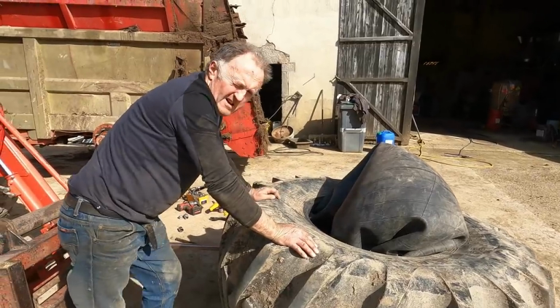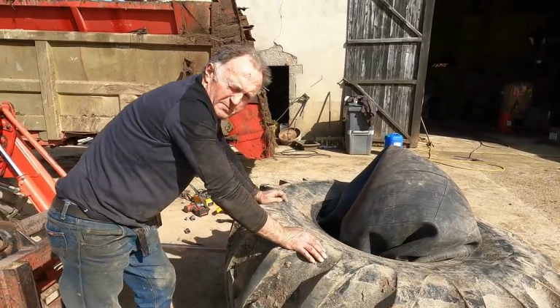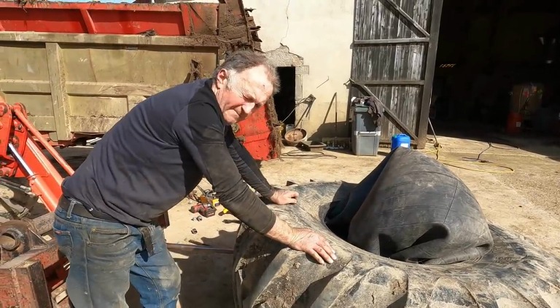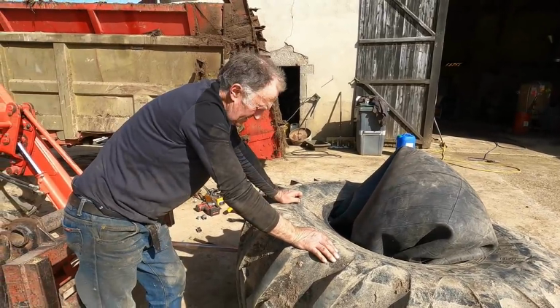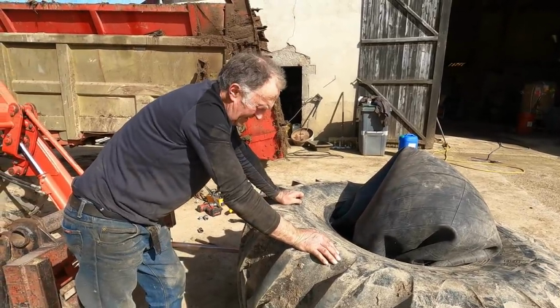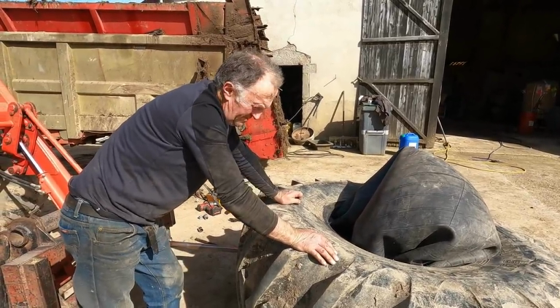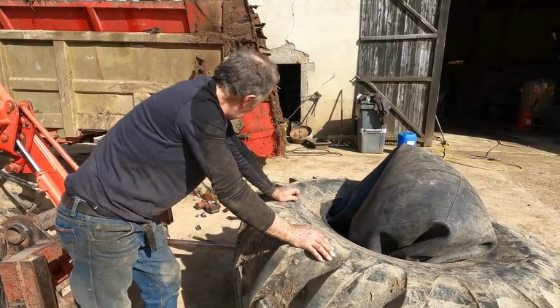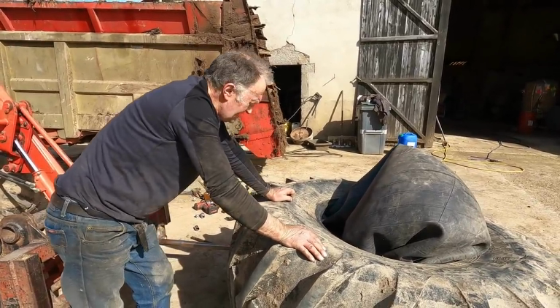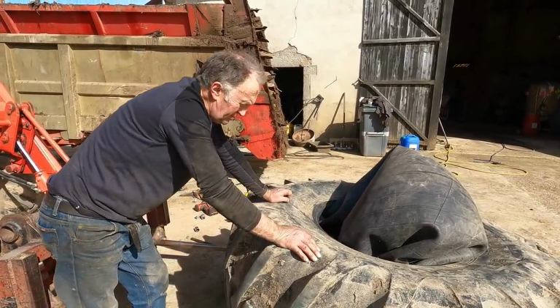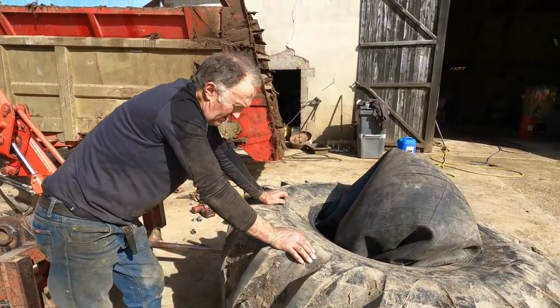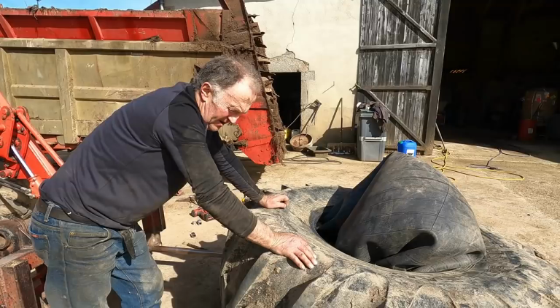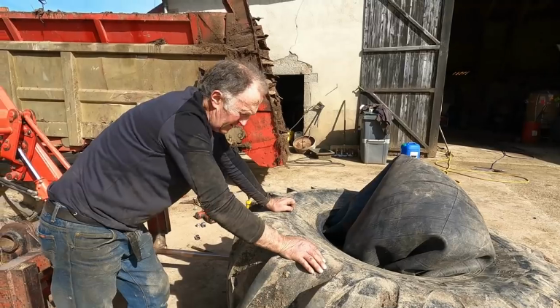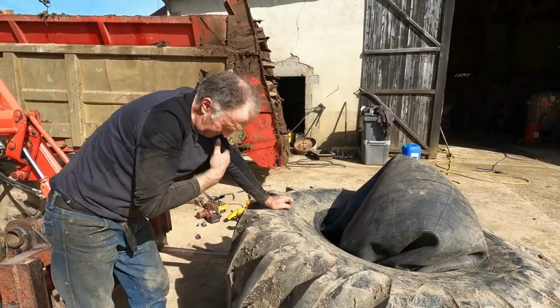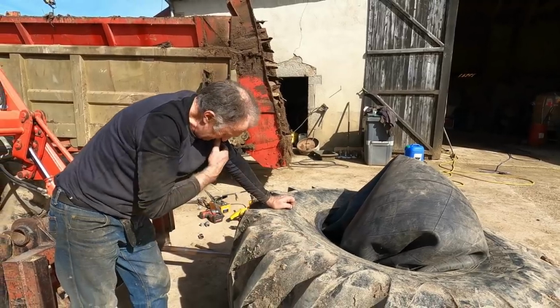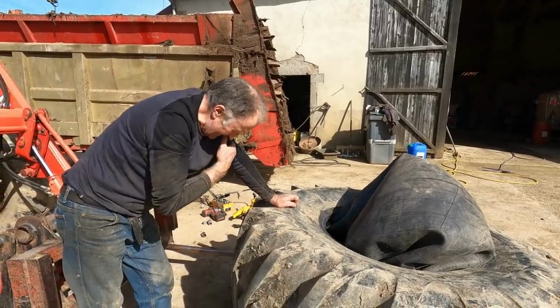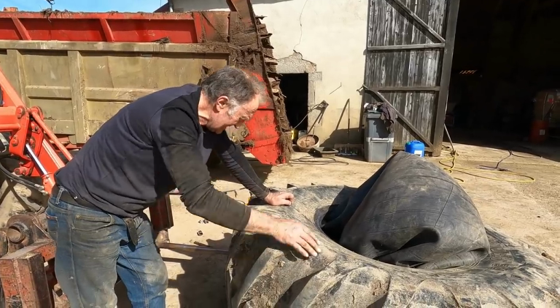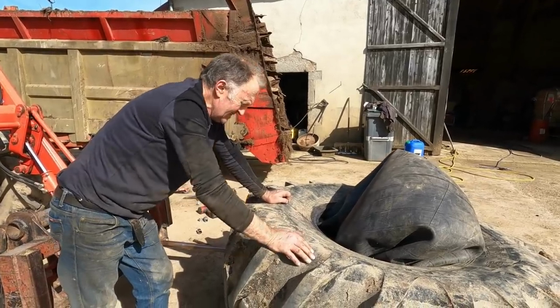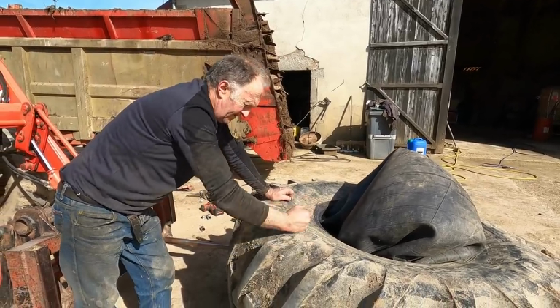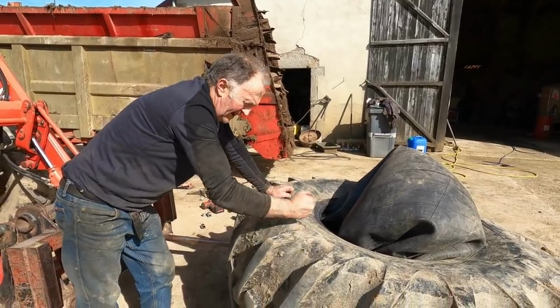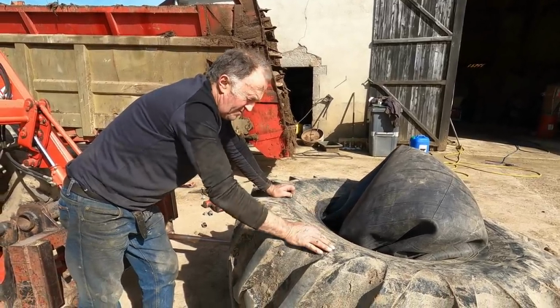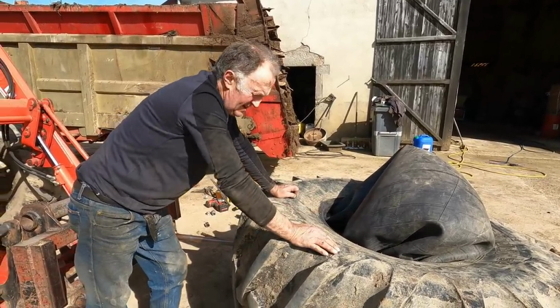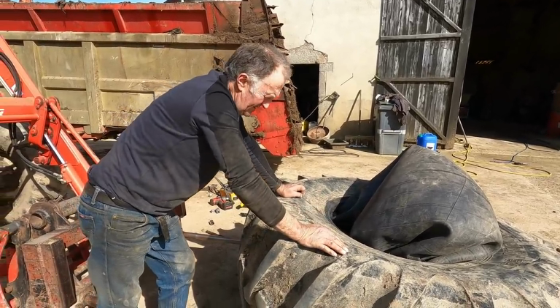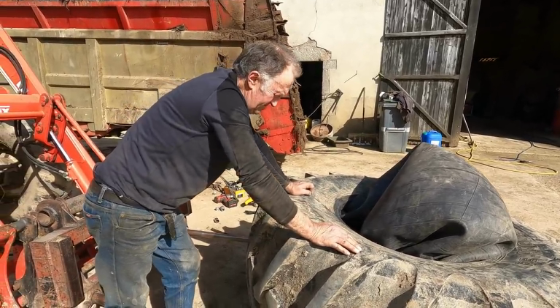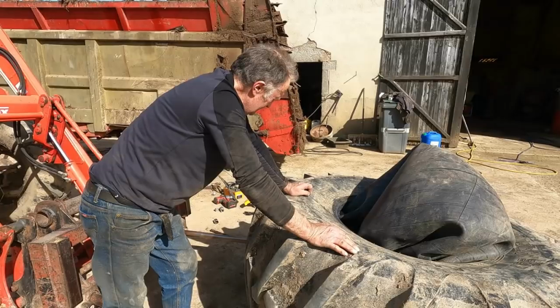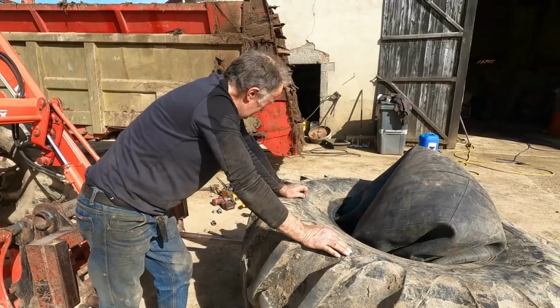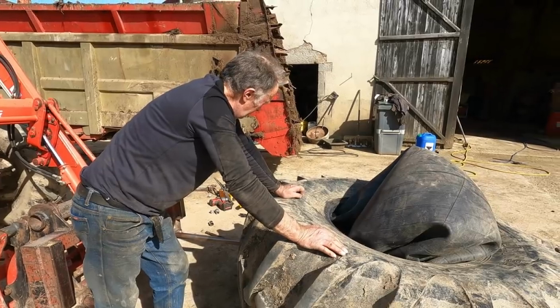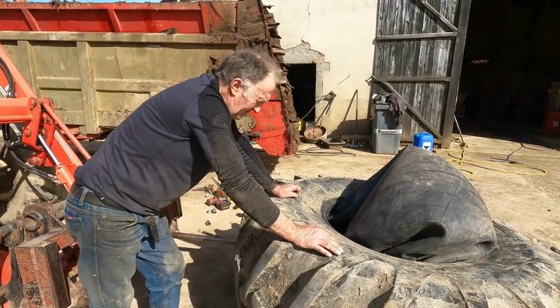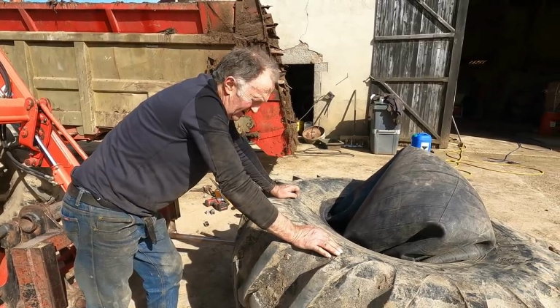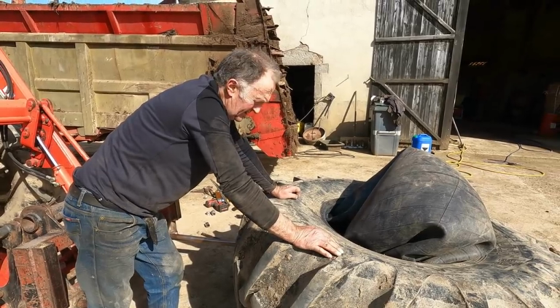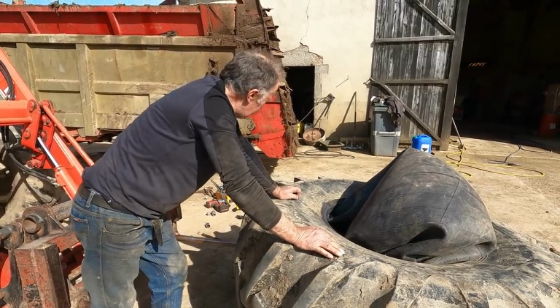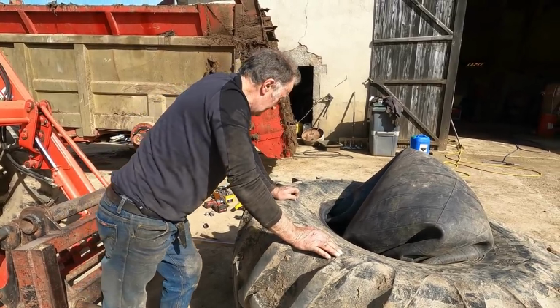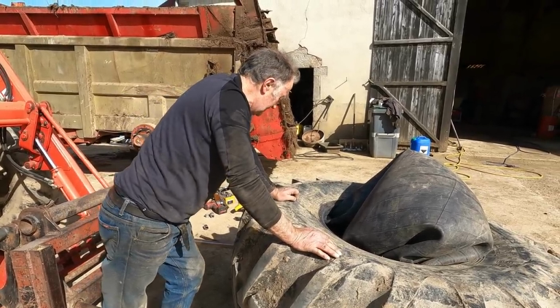Muck spreader is flat at the bottom. It's the first puncture I ever got on it actually. And they're very hard, high-ply tyres. Let's look and see.